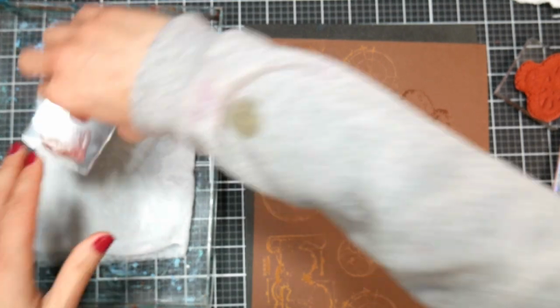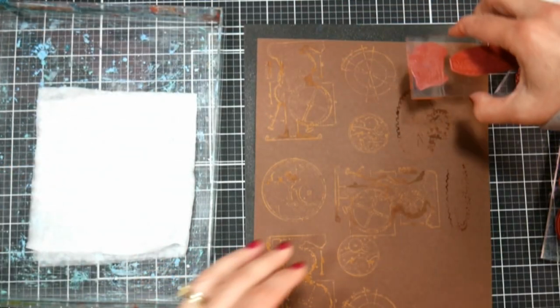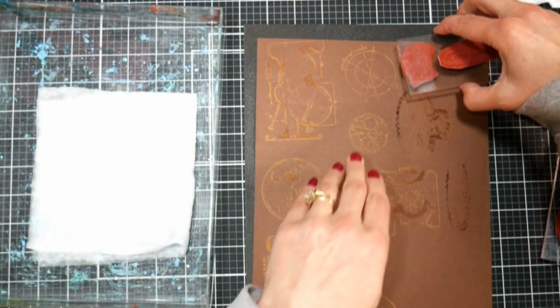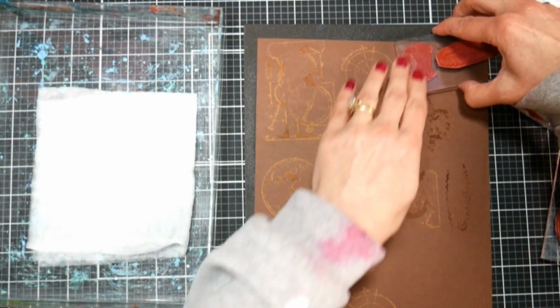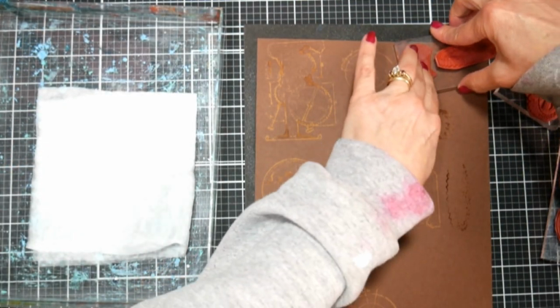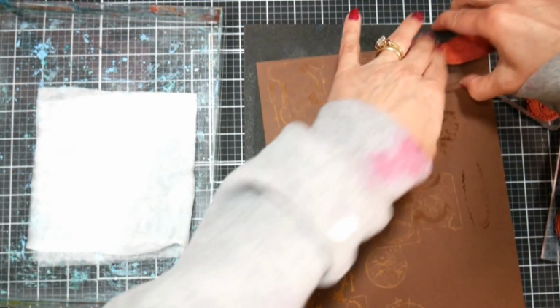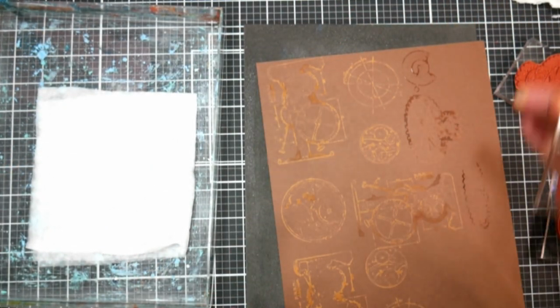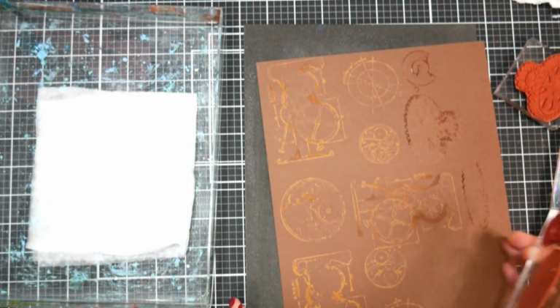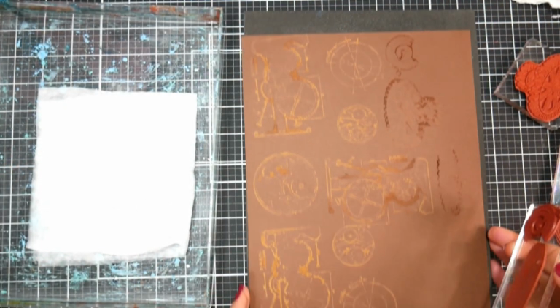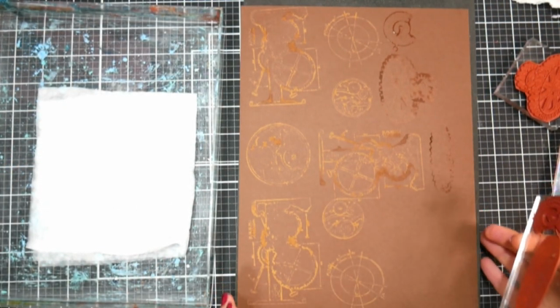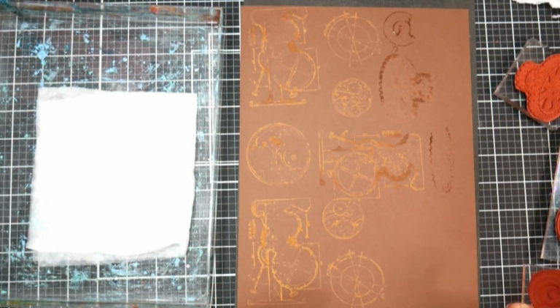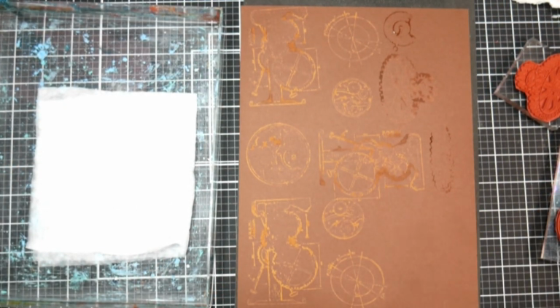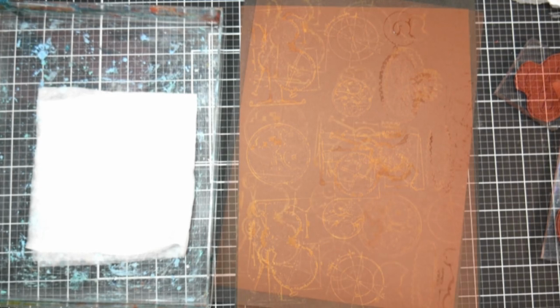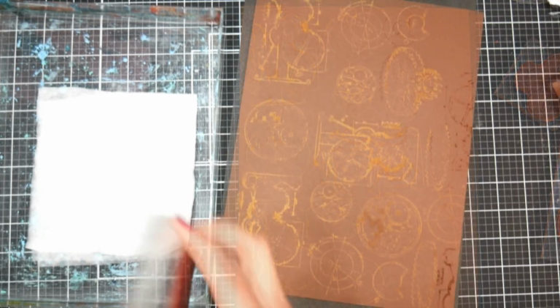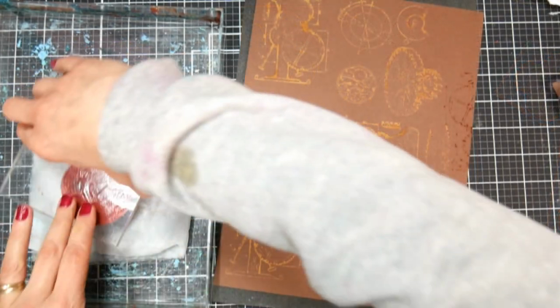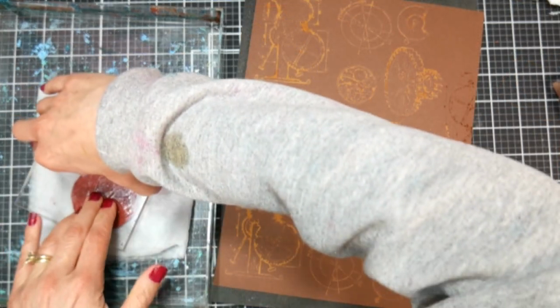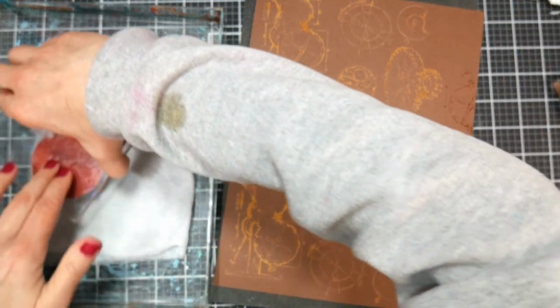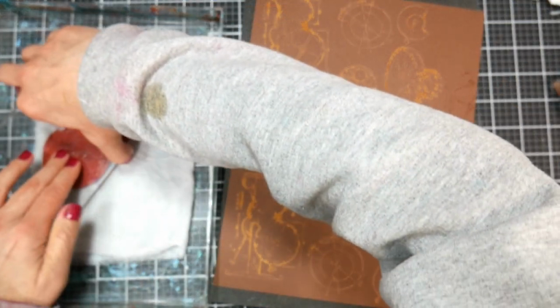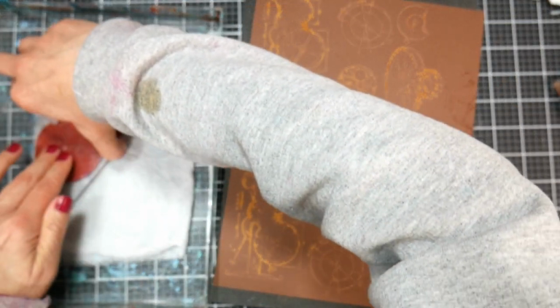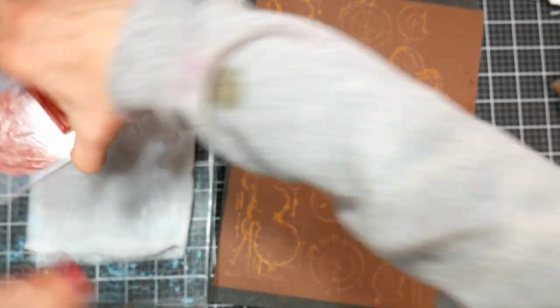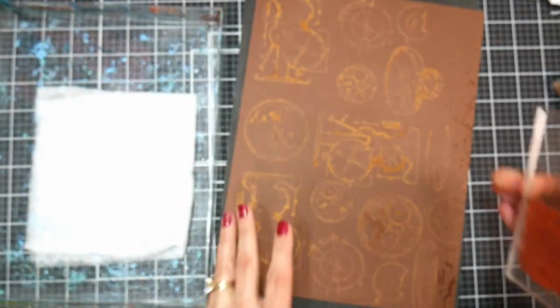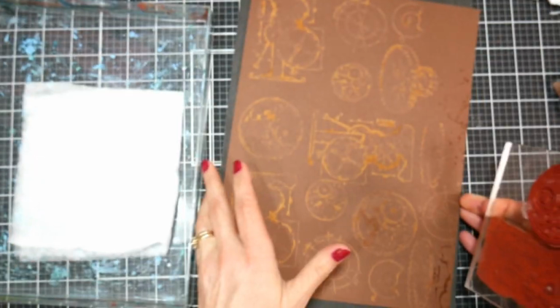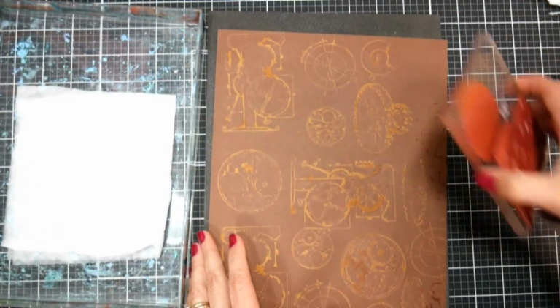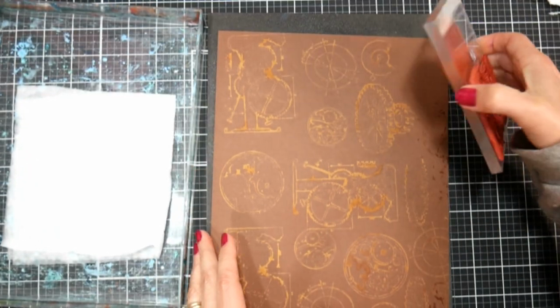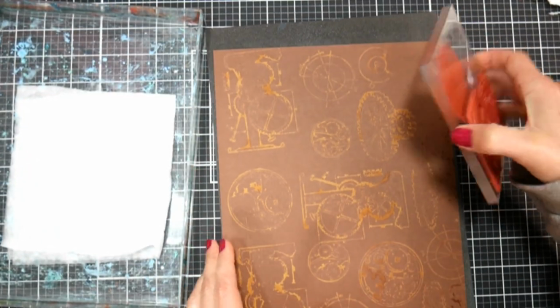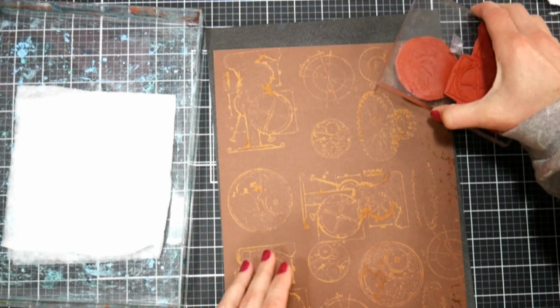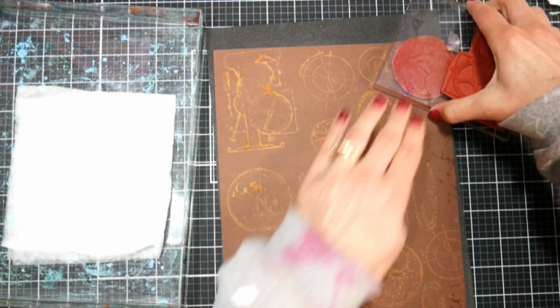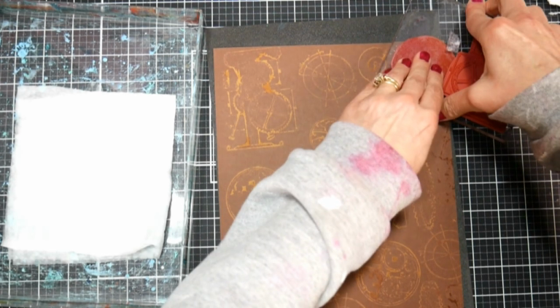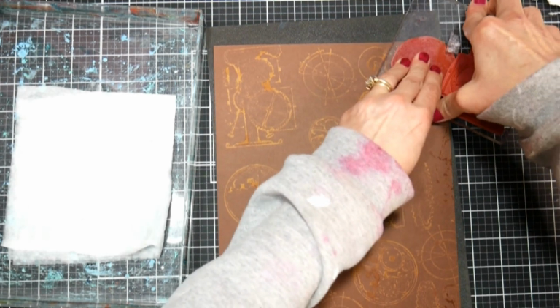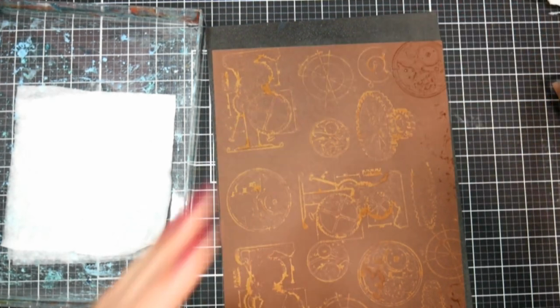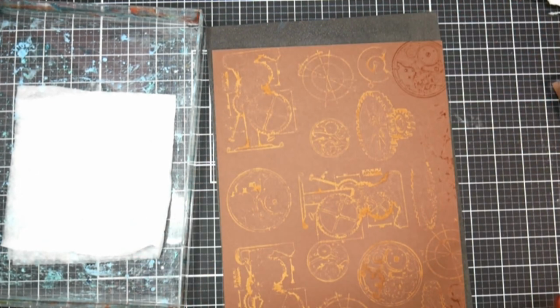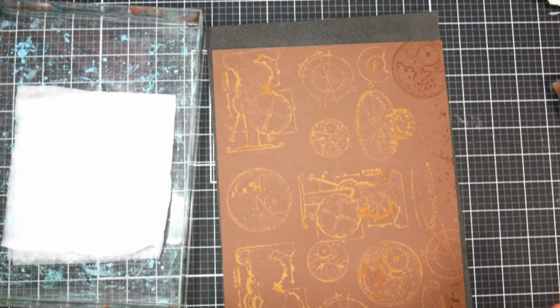I used all these gears and kind of schematic stamps from this stamp by Quetzelcraft, and I'll have this stuff linked down below so you can find them. You can already see that the first things that I stamped with the bleach are already starting to change the color of the cardstock.